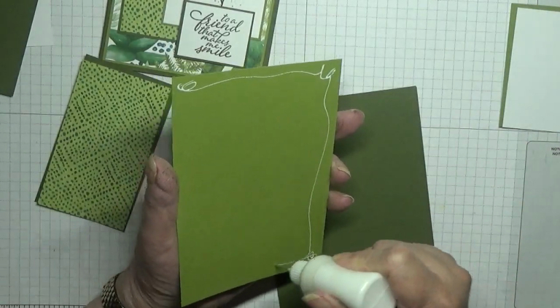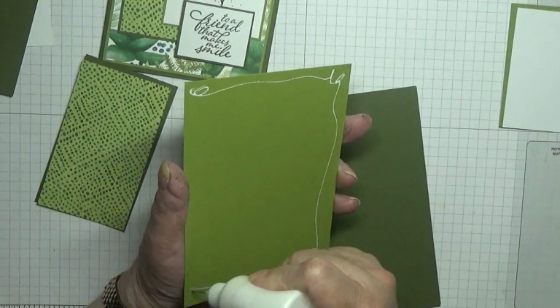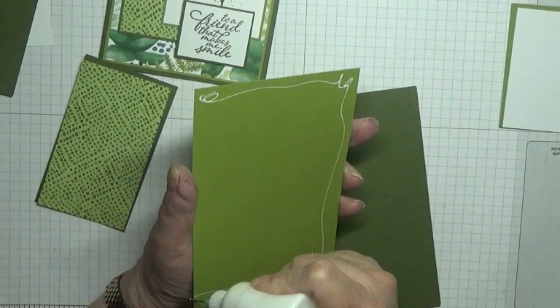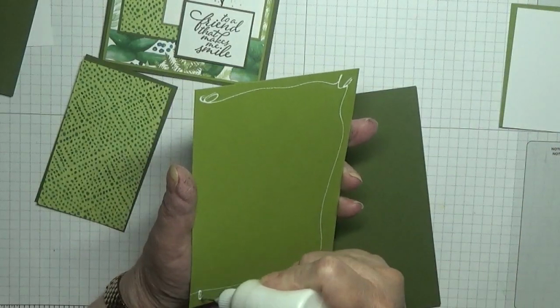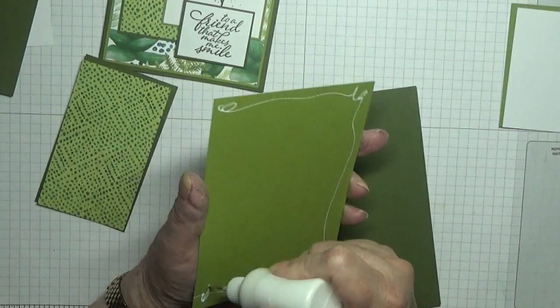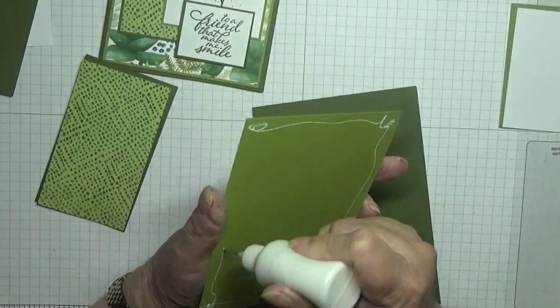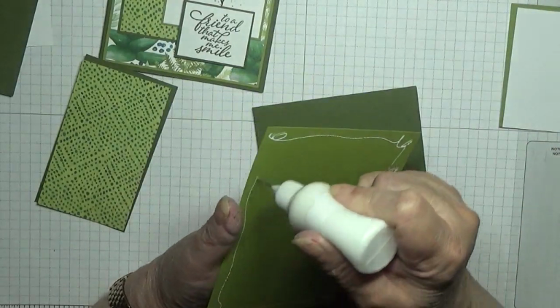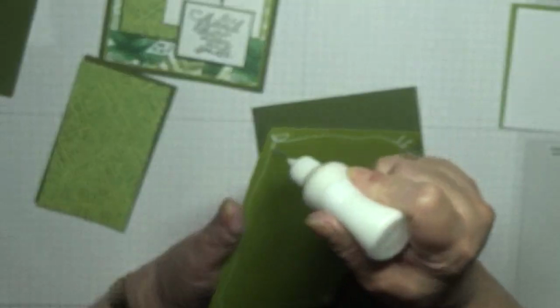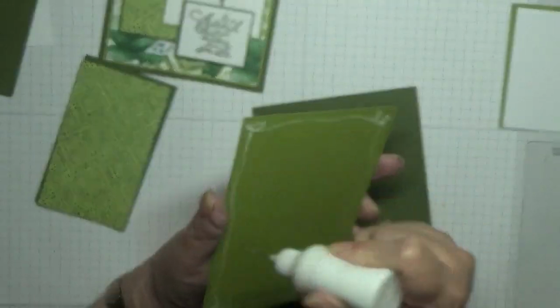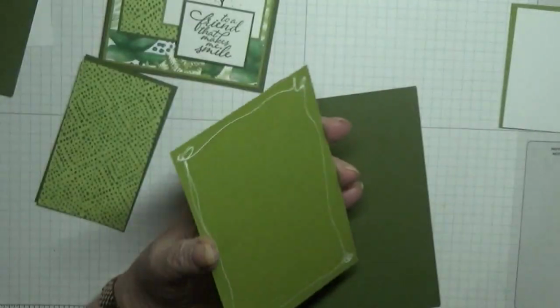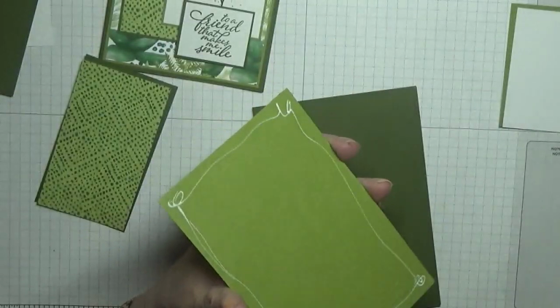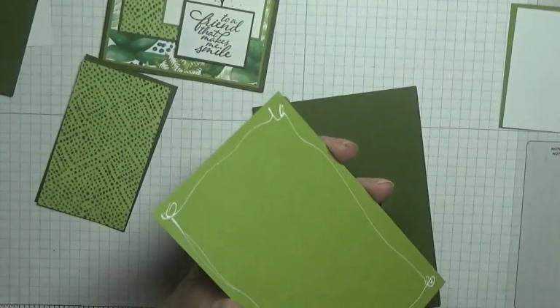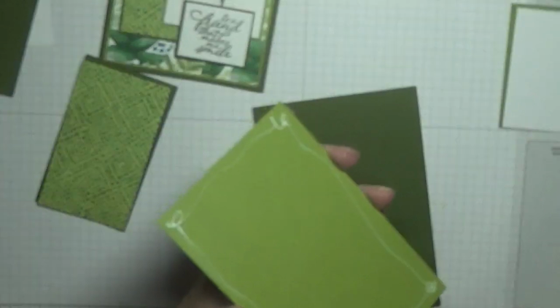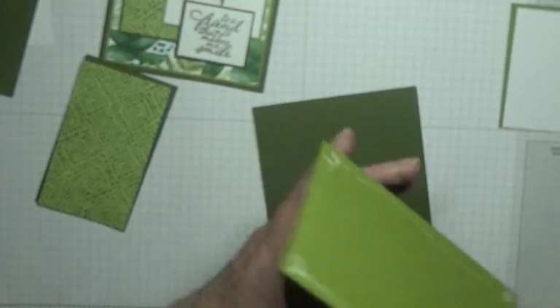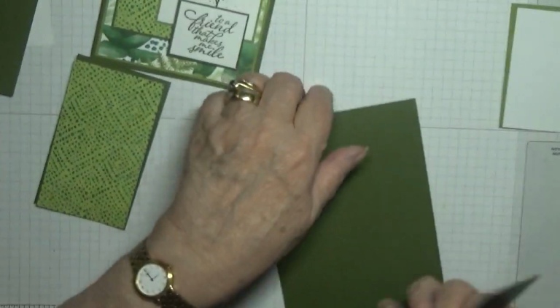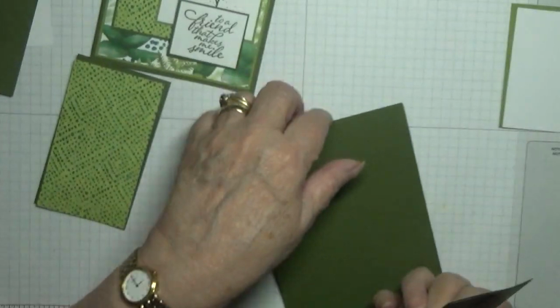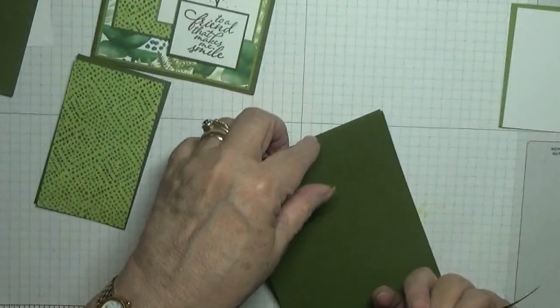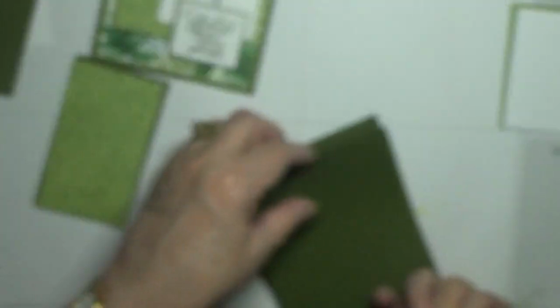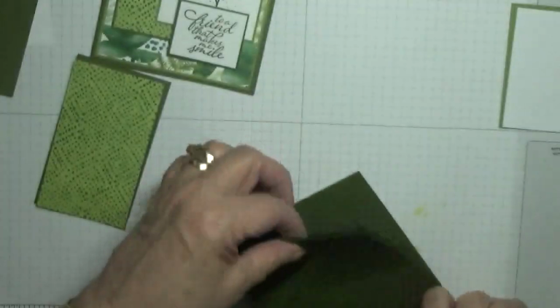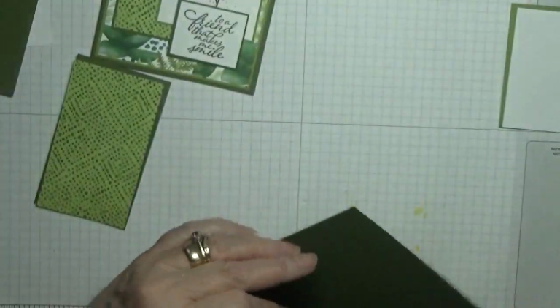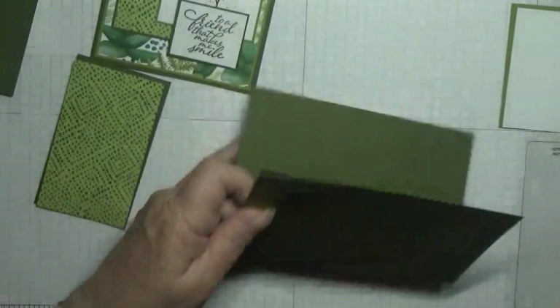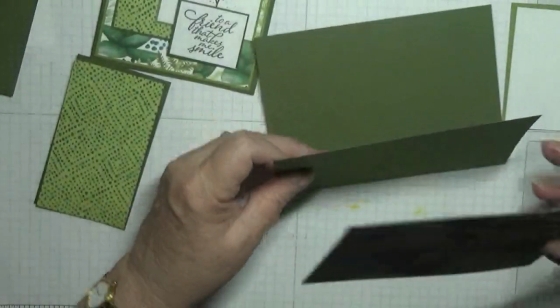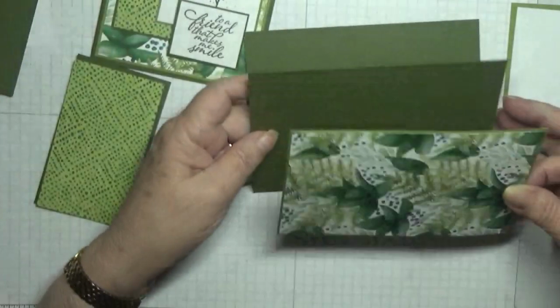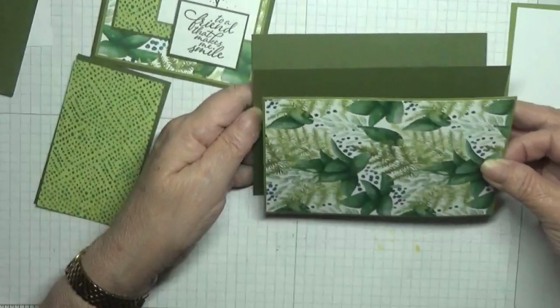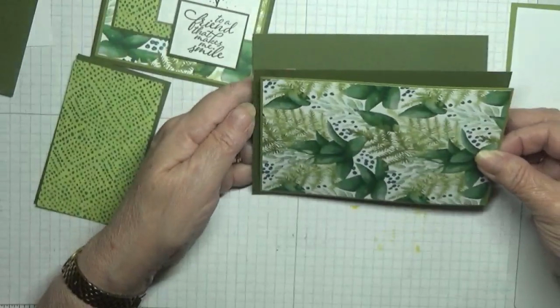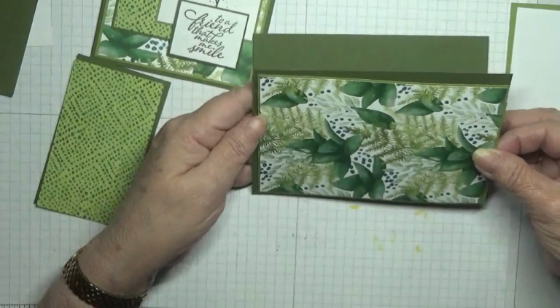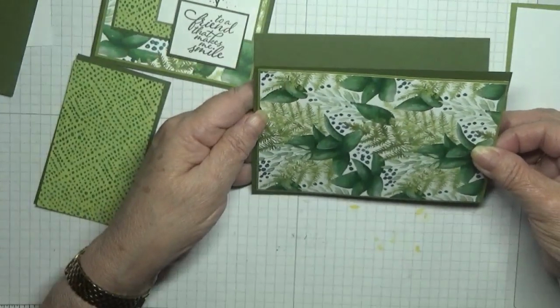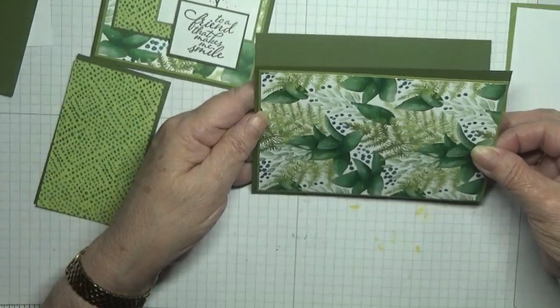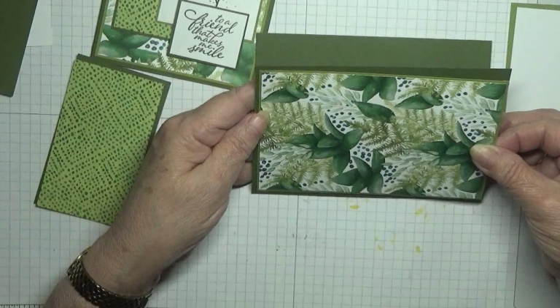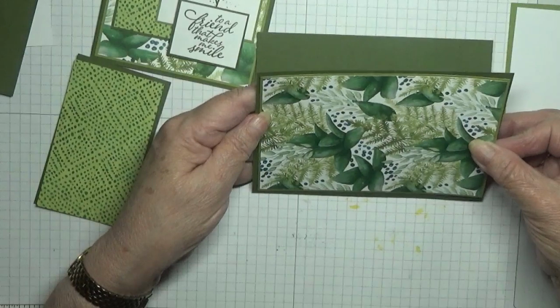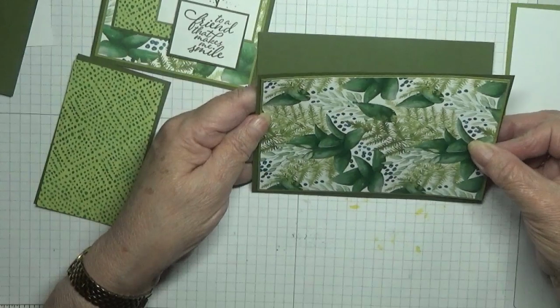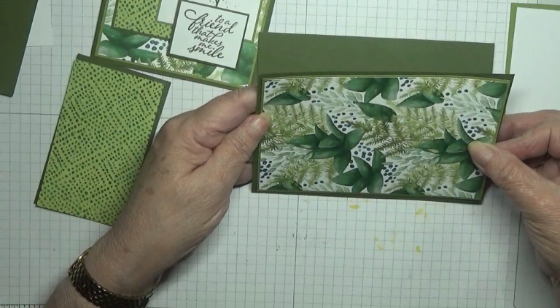I also need a piece of white card at five and five eighths by three and seven eighths for the inside, which we're going to stamp on.